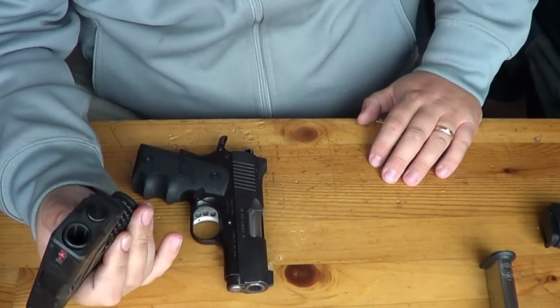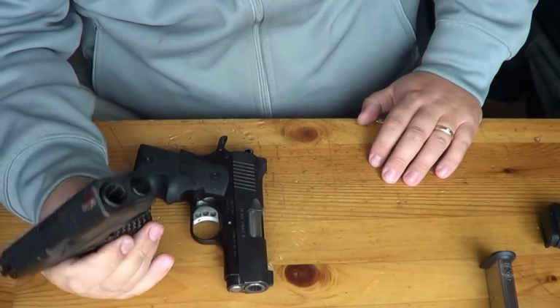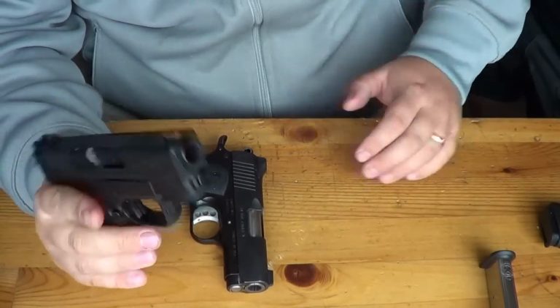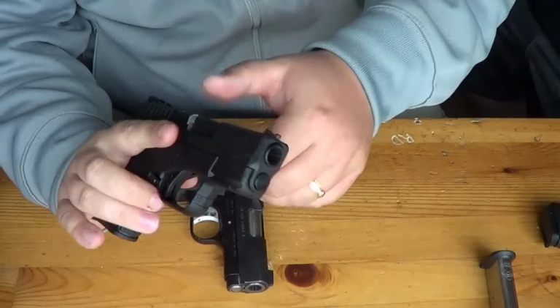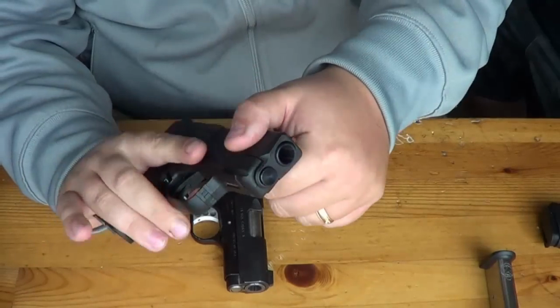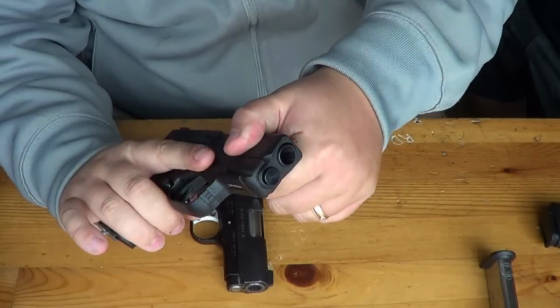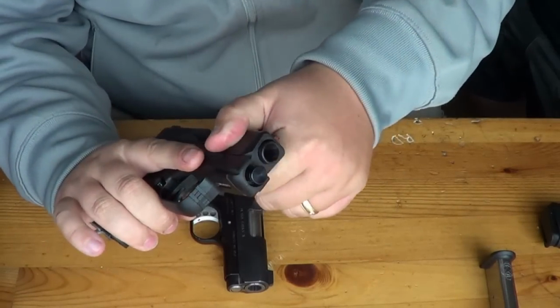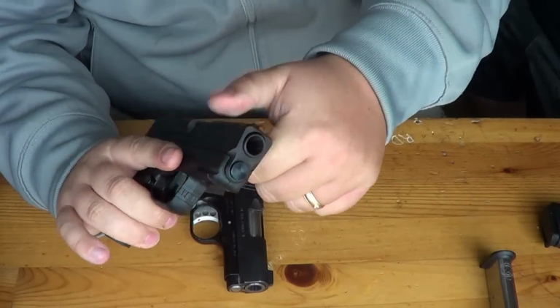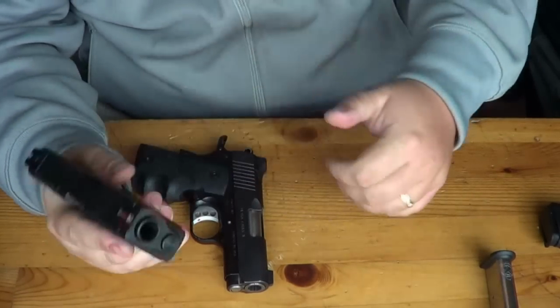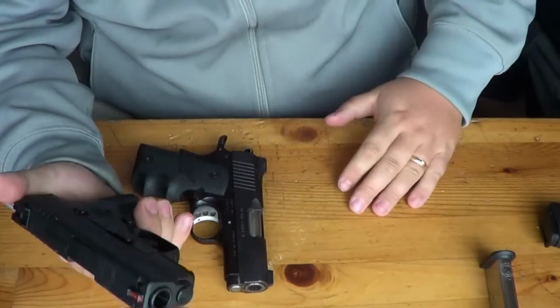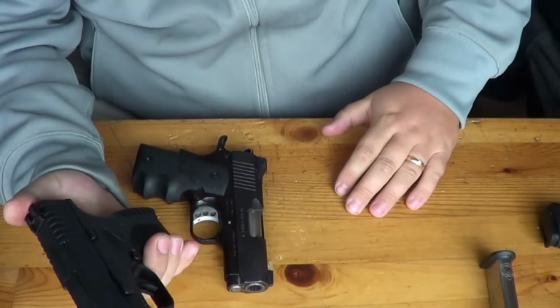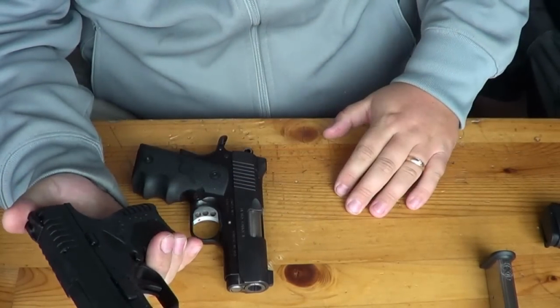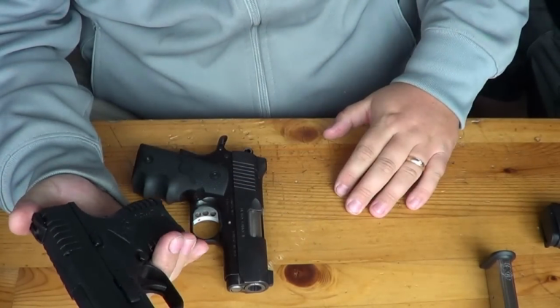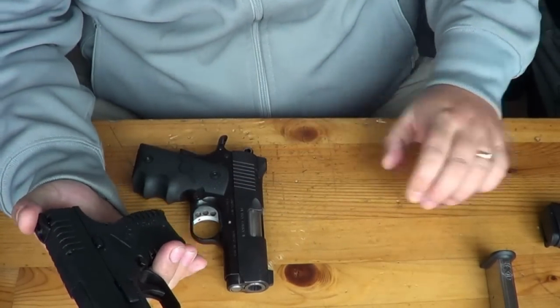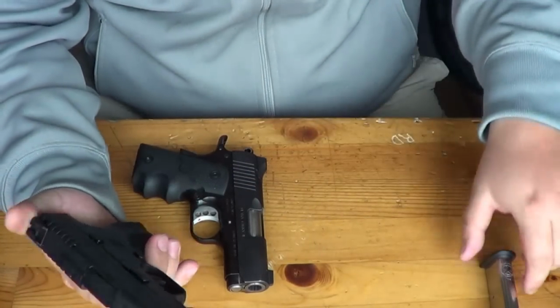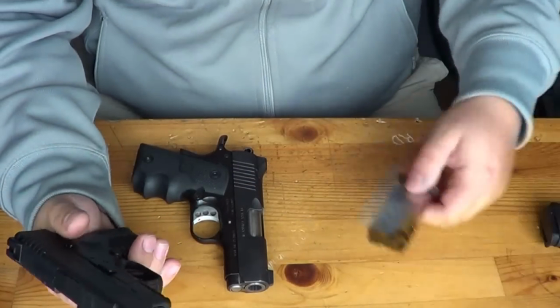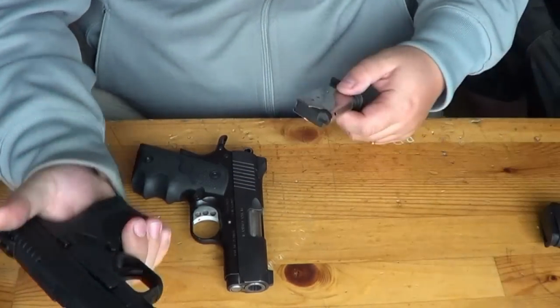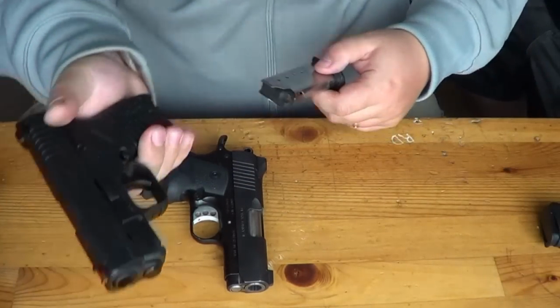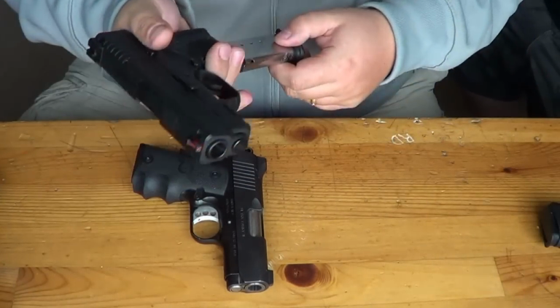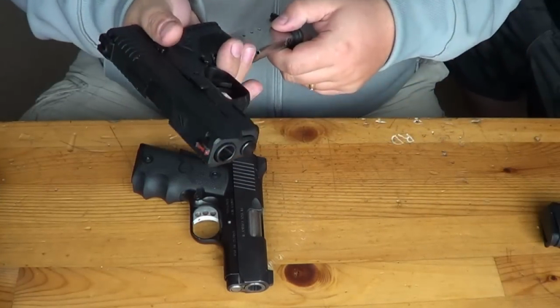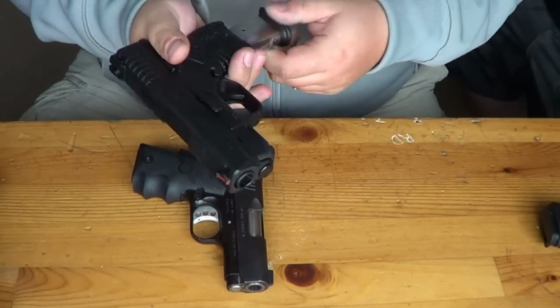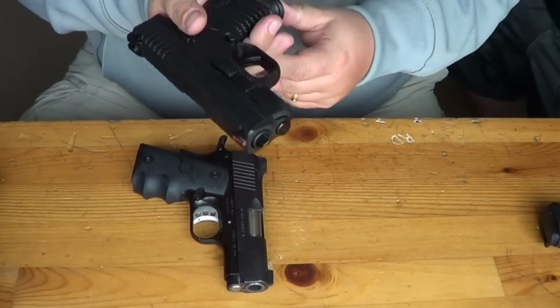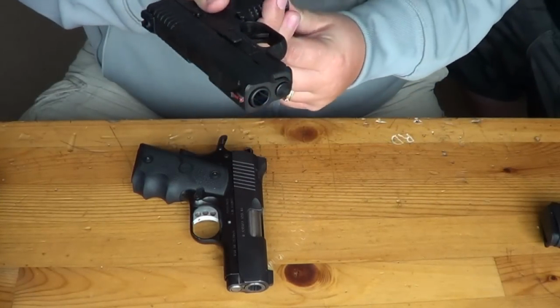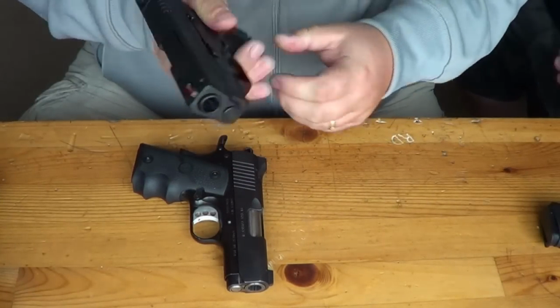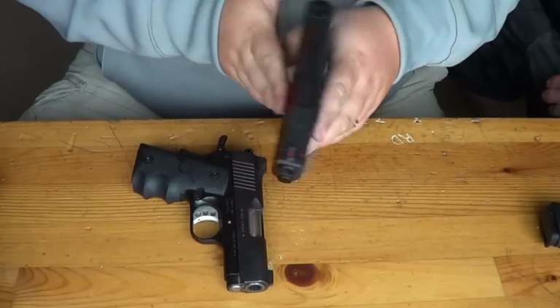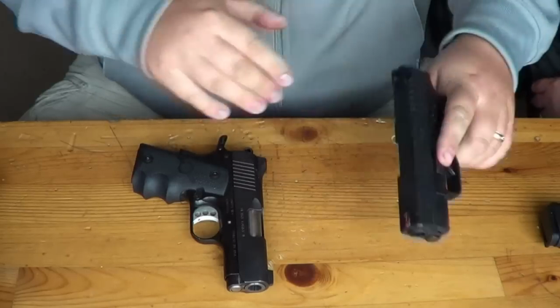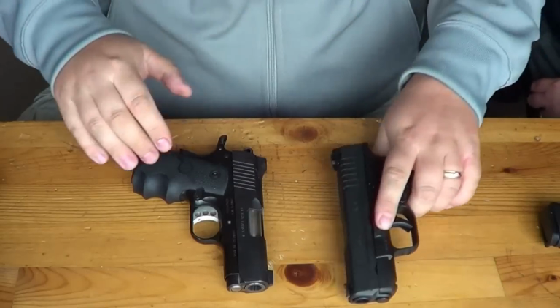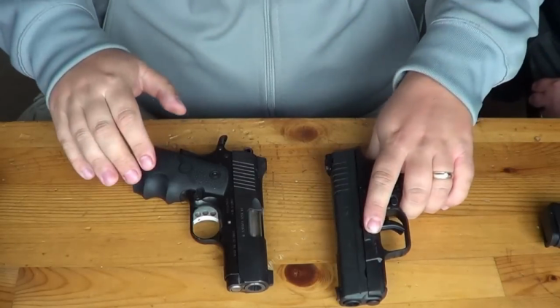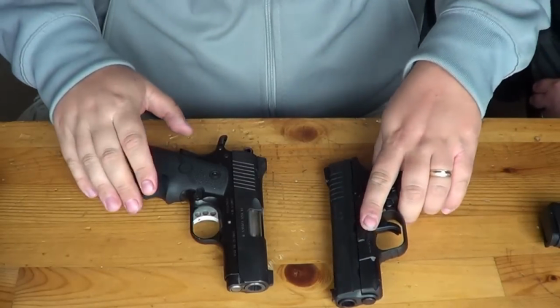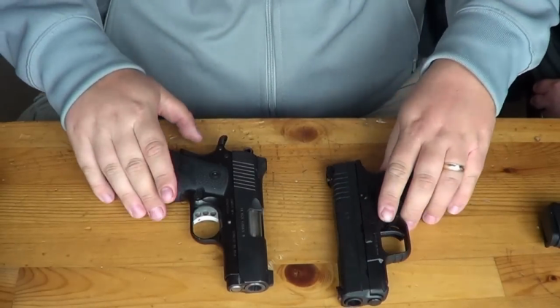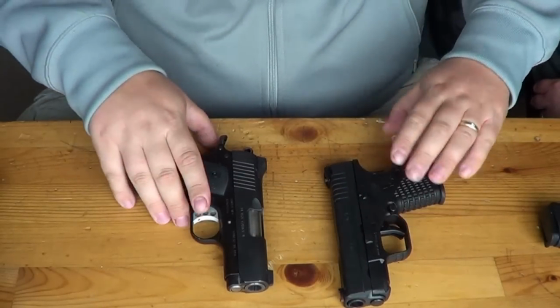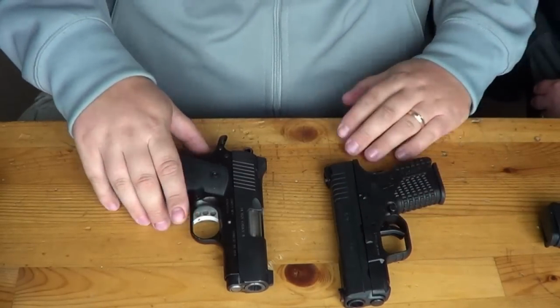Other than that, the features — you have your nice metal guide rod, dual spring guide rod — and the gun is just absolutely phenomenal since we have purchased it and carried it.